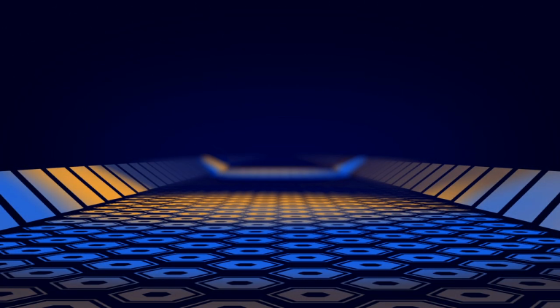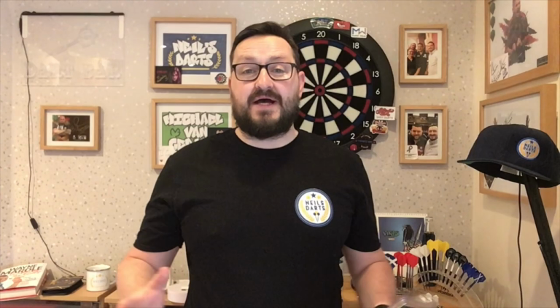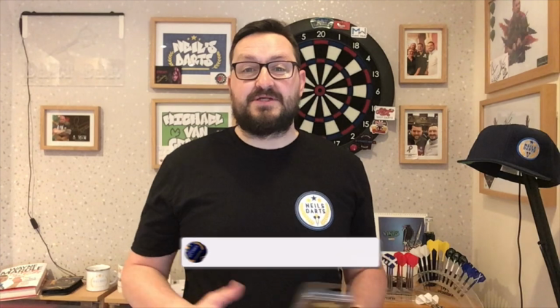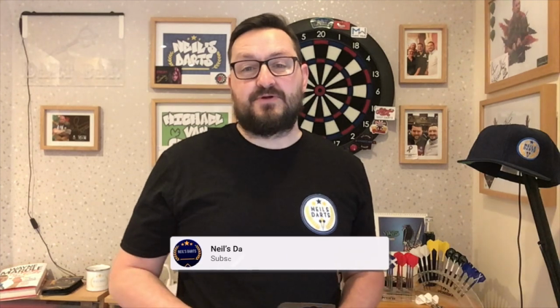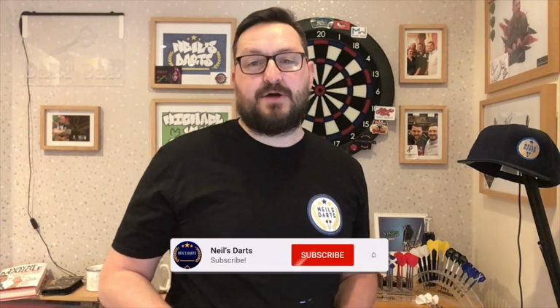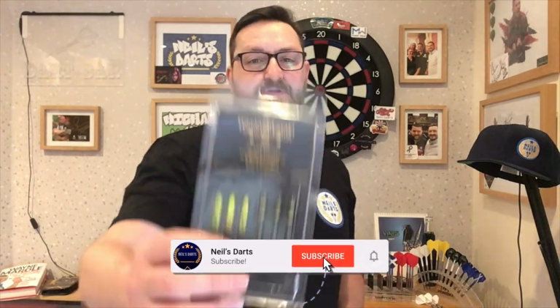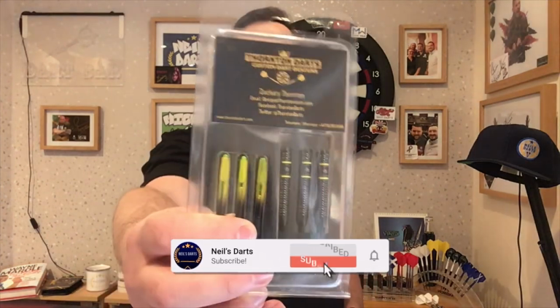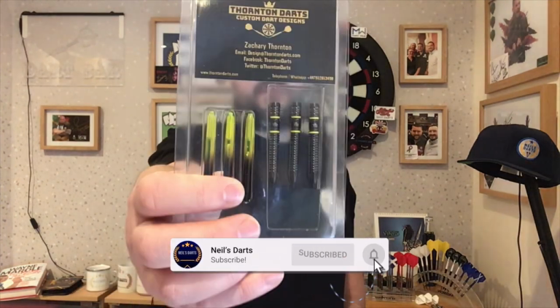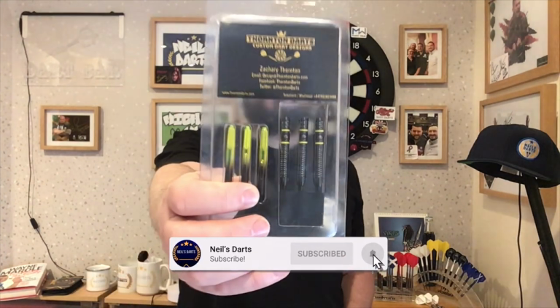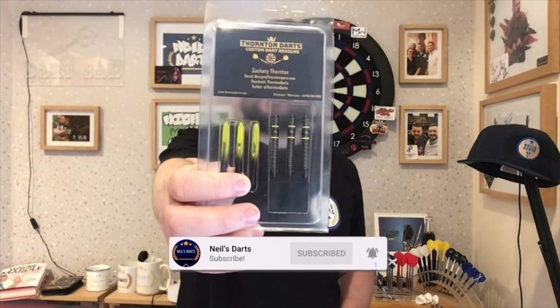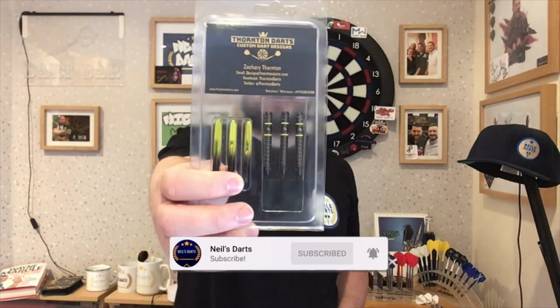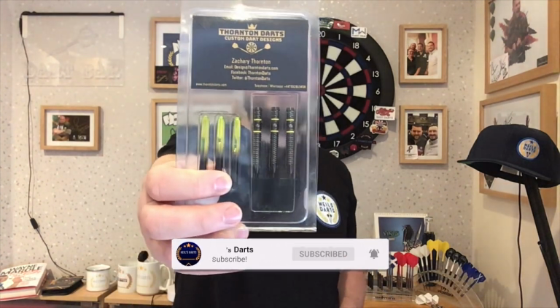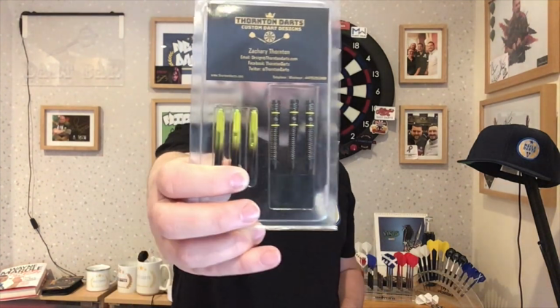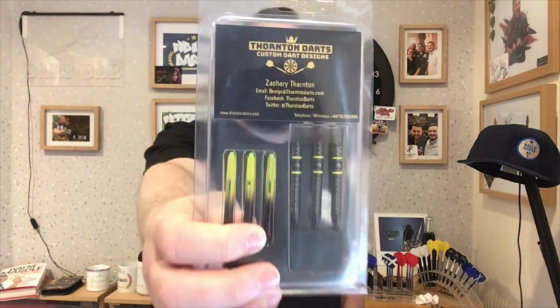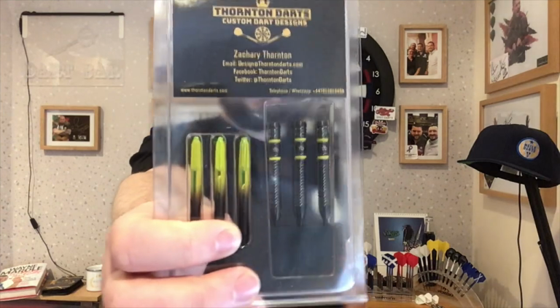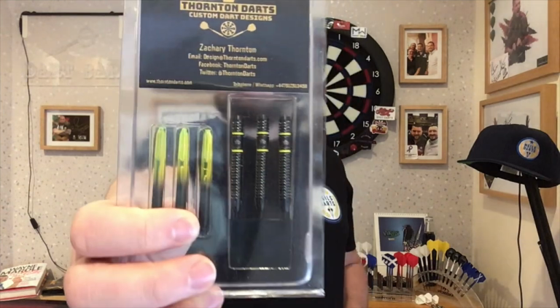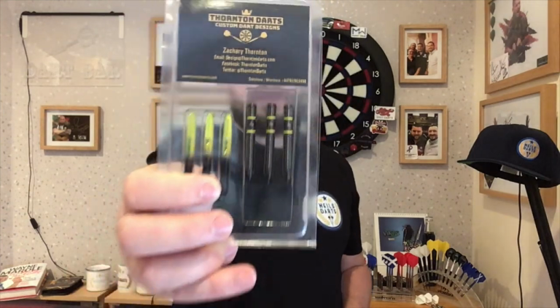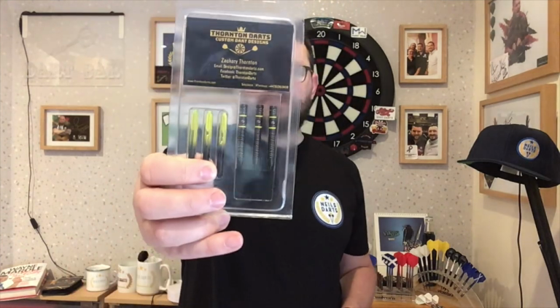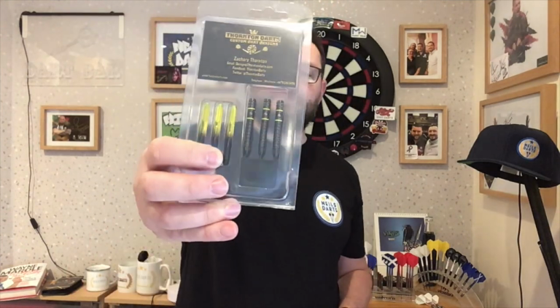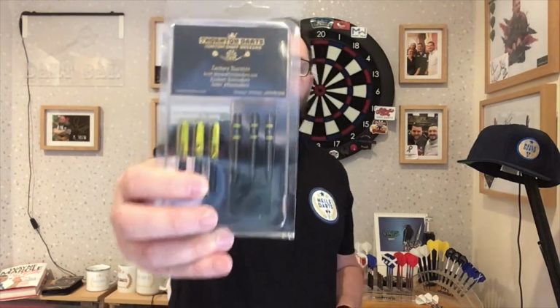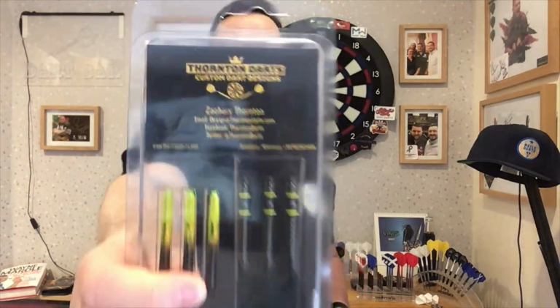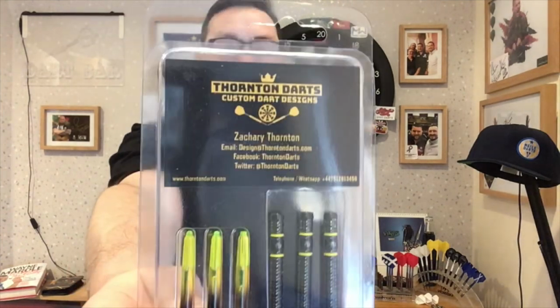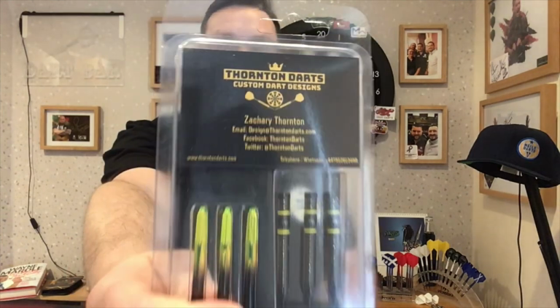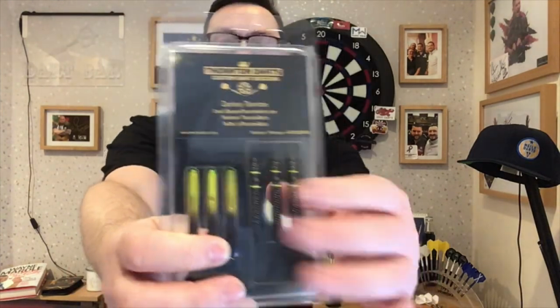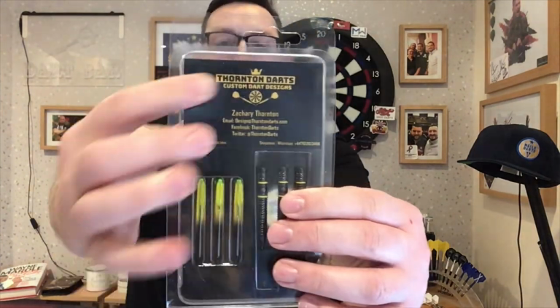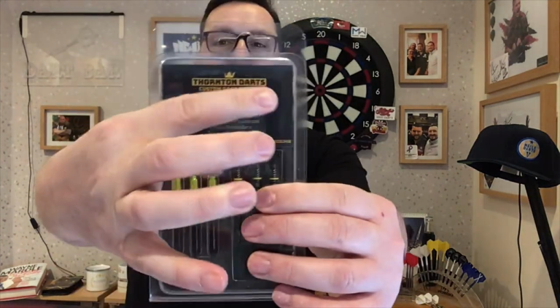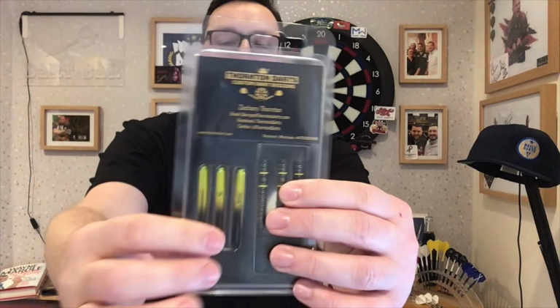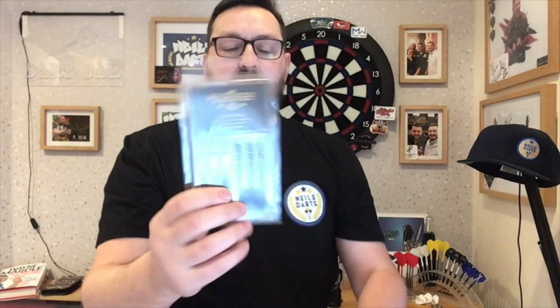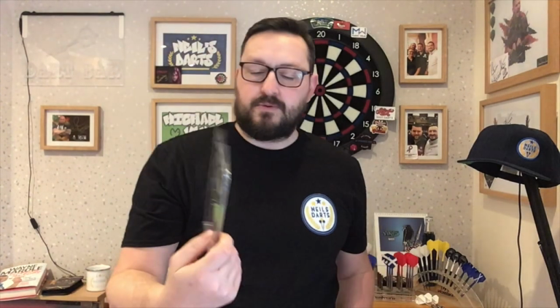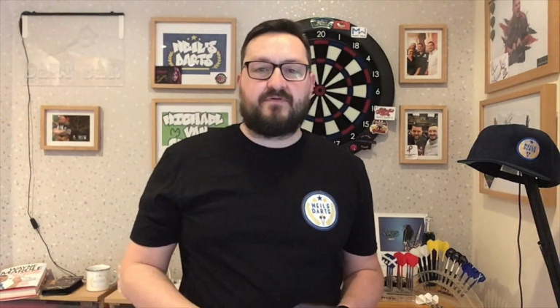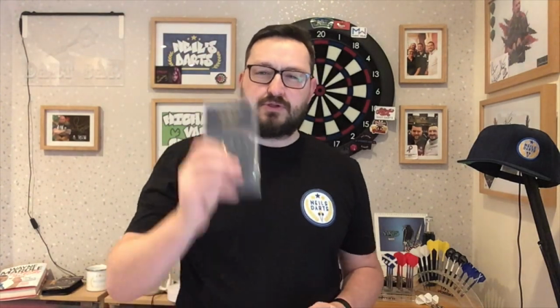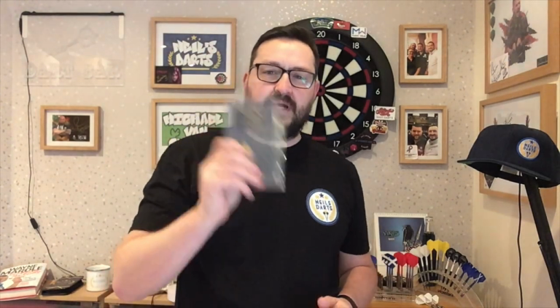Right guys, so today's review is on the set of Thornton Darts. These are the D1s, 23g steel tip, designed by Zach Thornton himself. Little information there — custom darts designed. So what we'll do is have a closer look at the packaging, closer look at the darts, and have a few throws at the board.